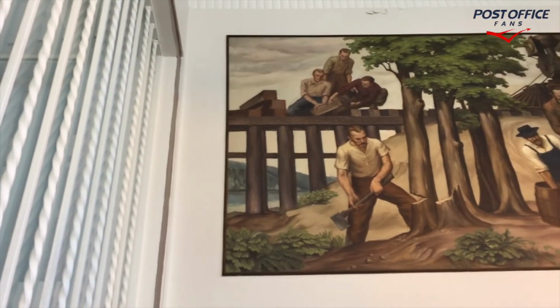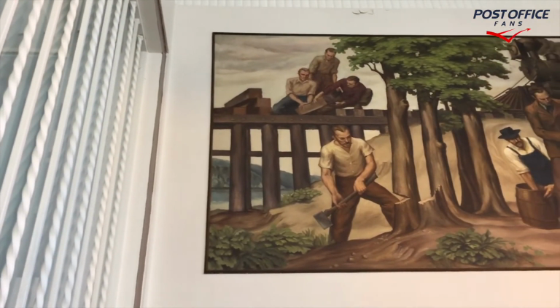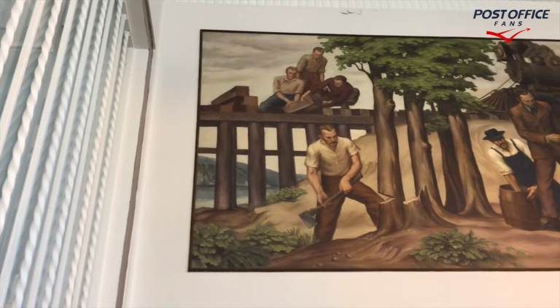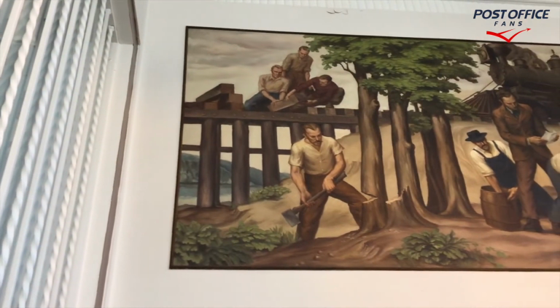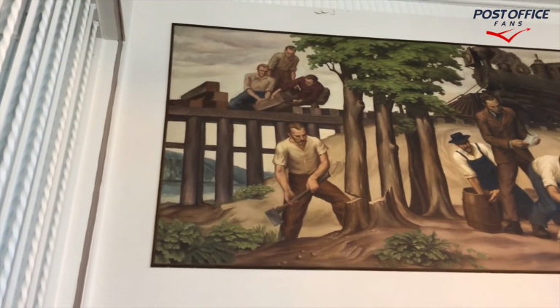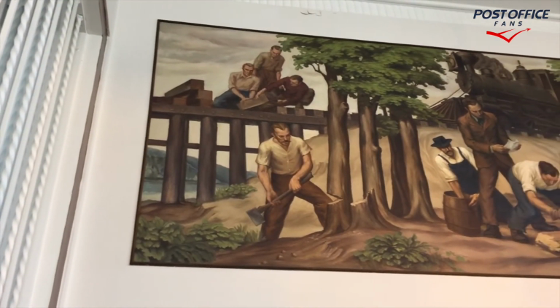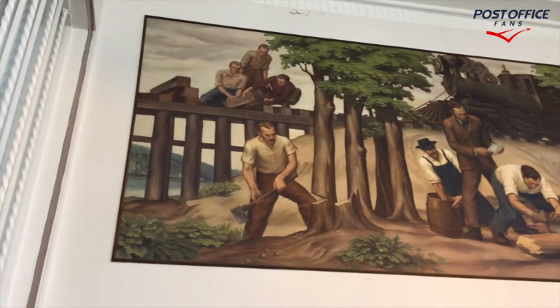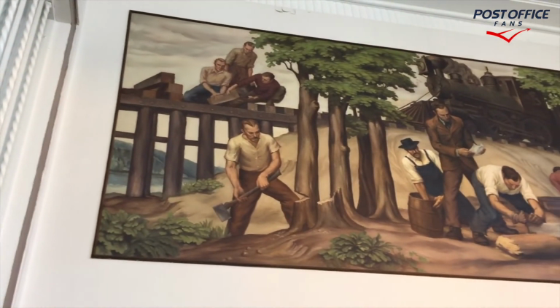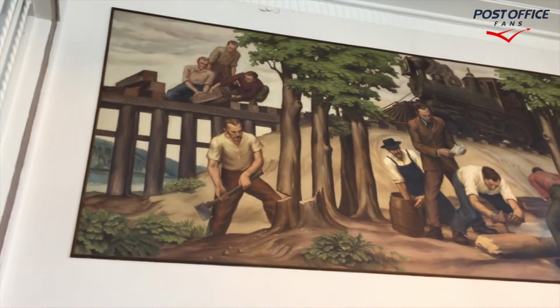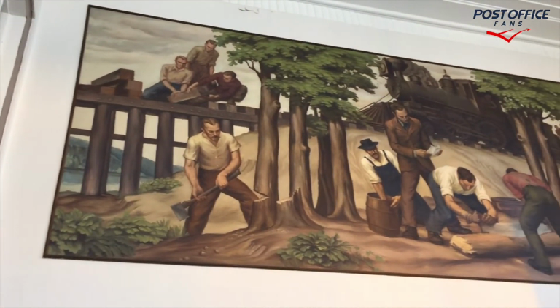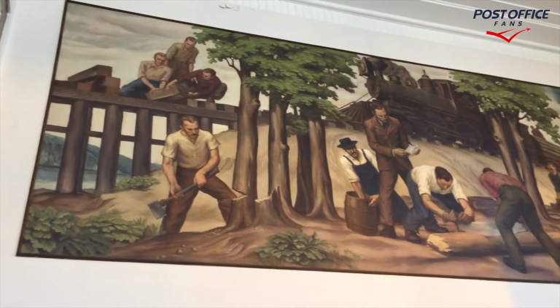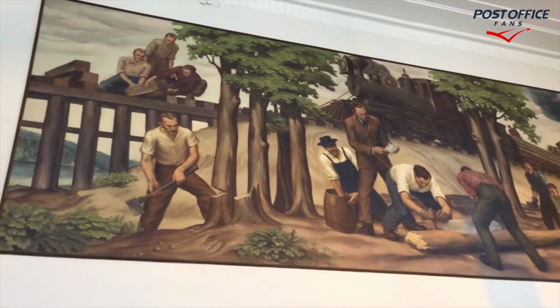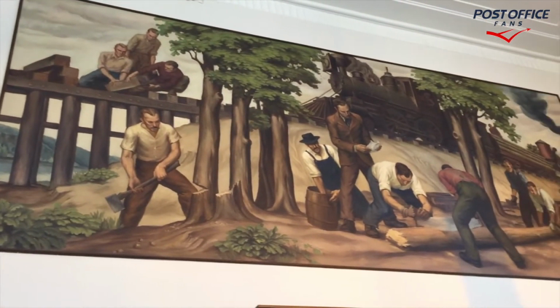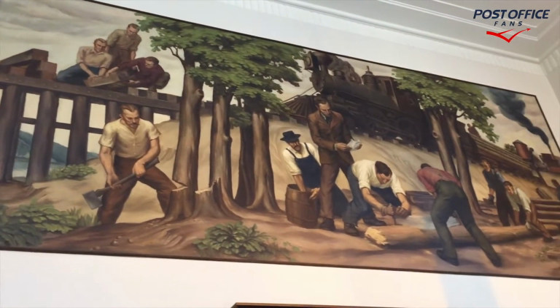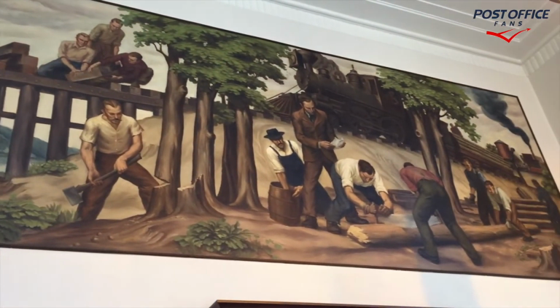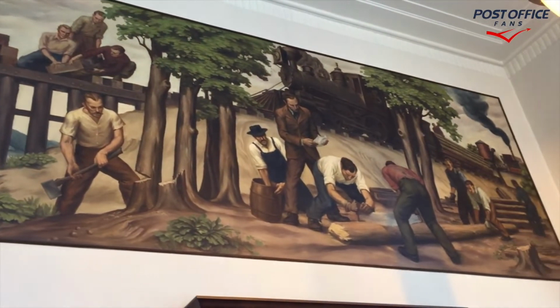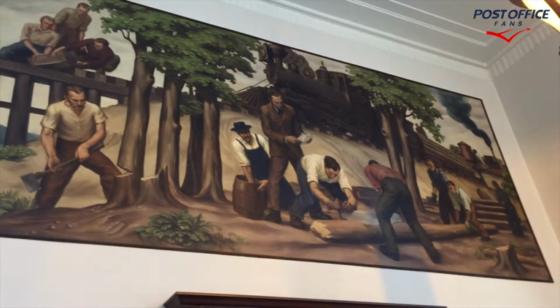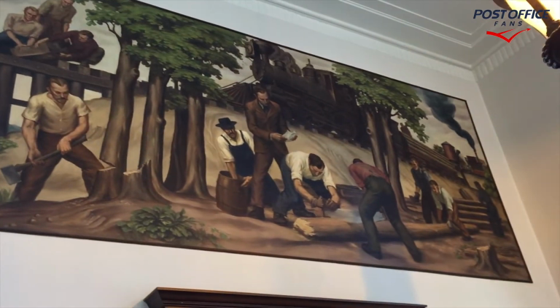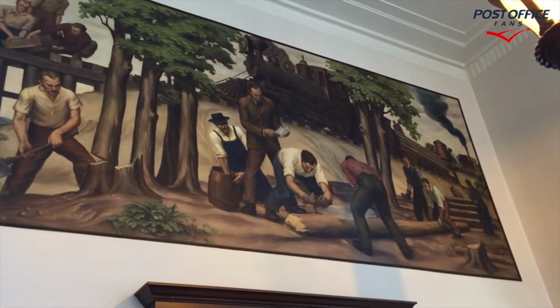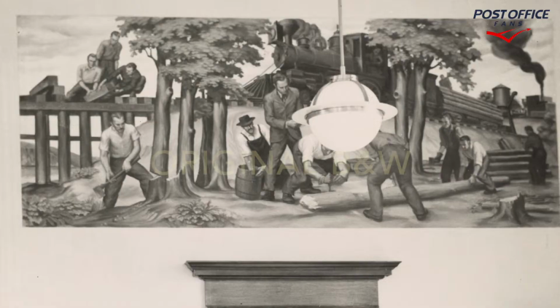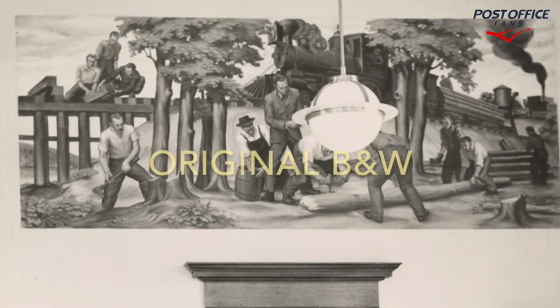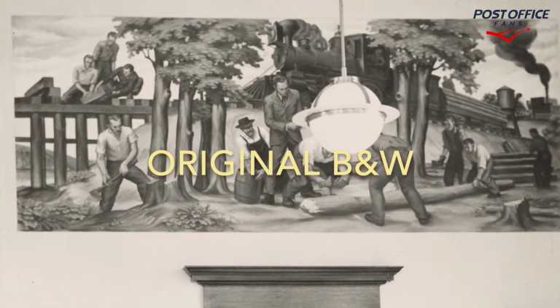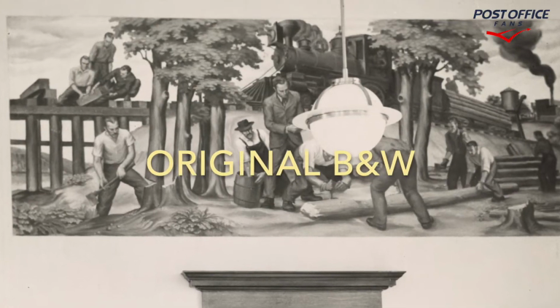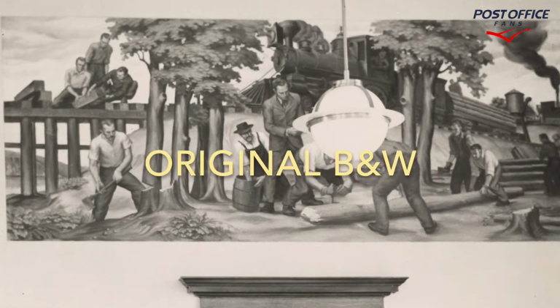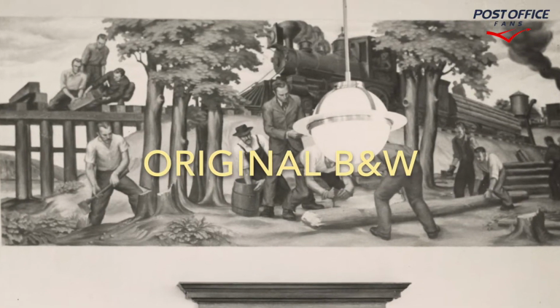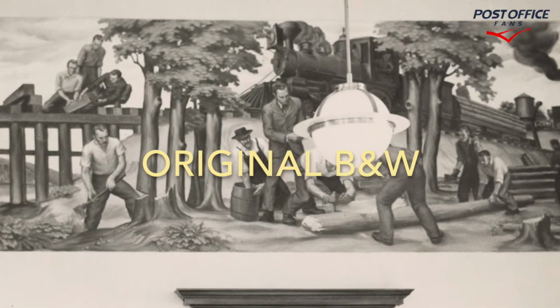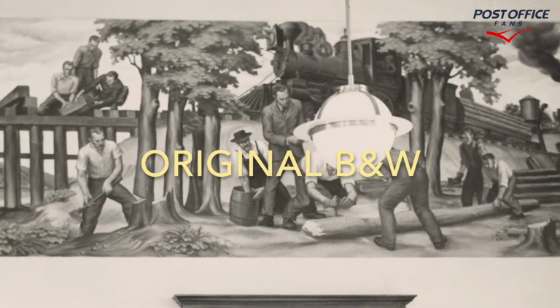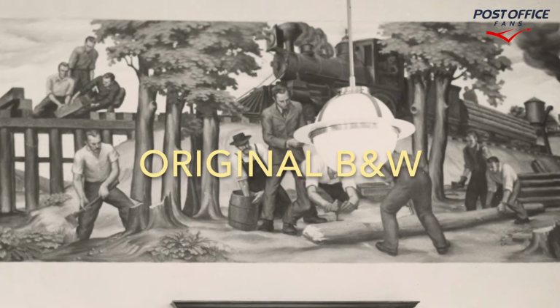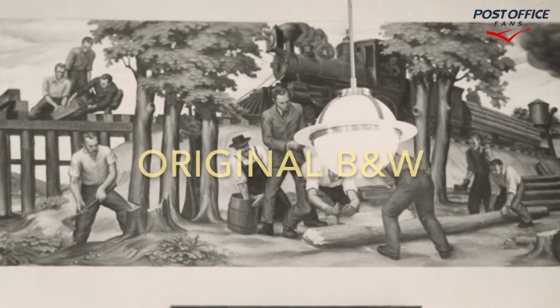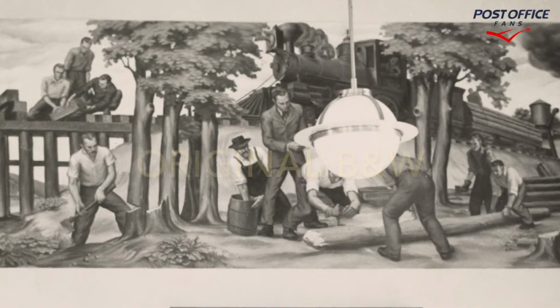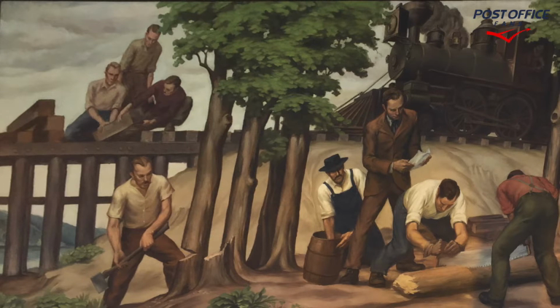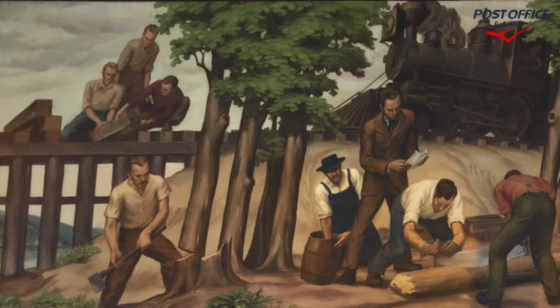Here we are panning from left to right across the entire panel. This is the original black and white photograph — as you can see, the lamps are different.